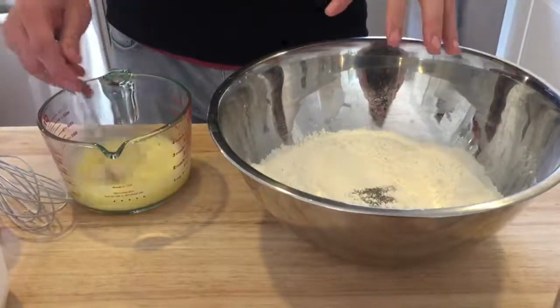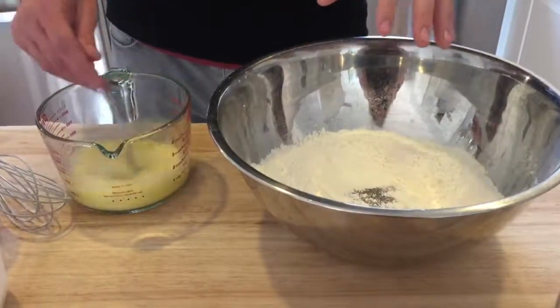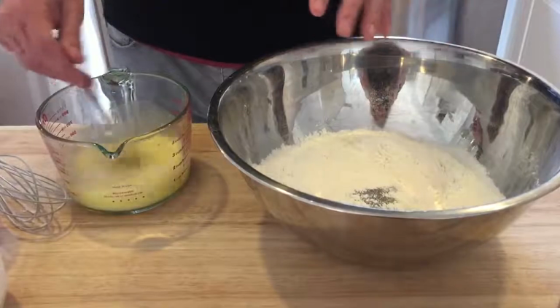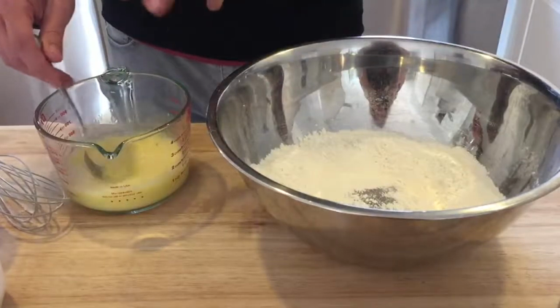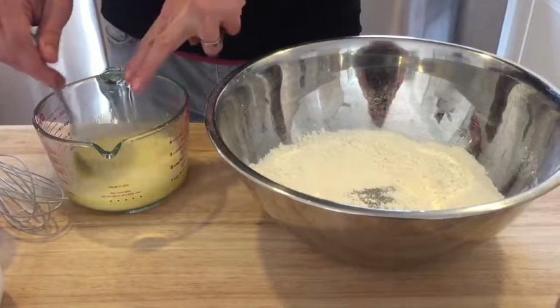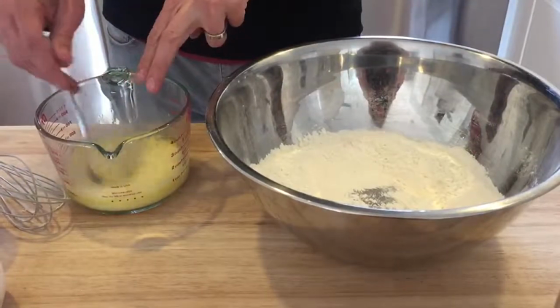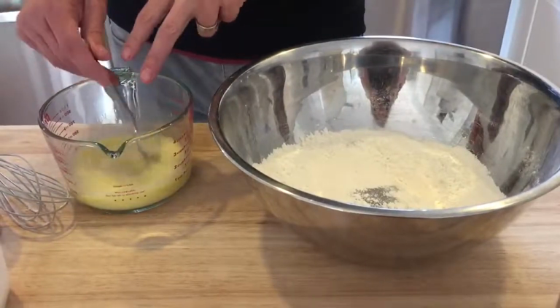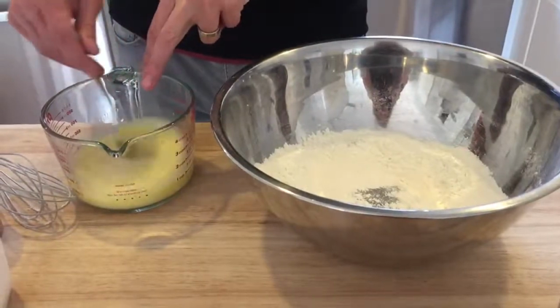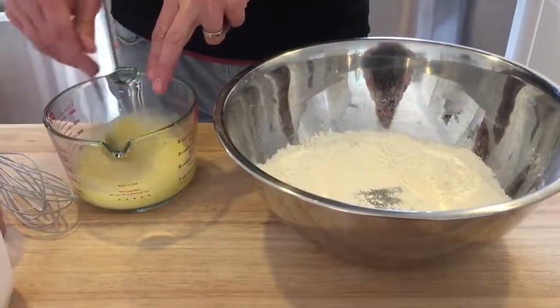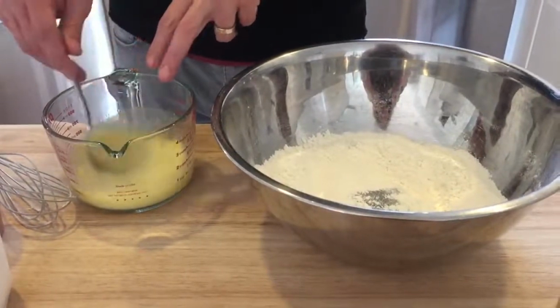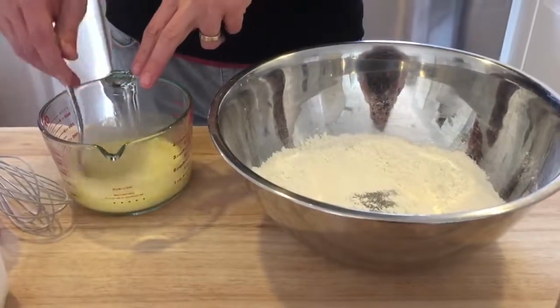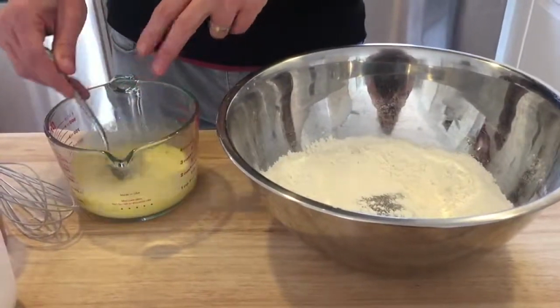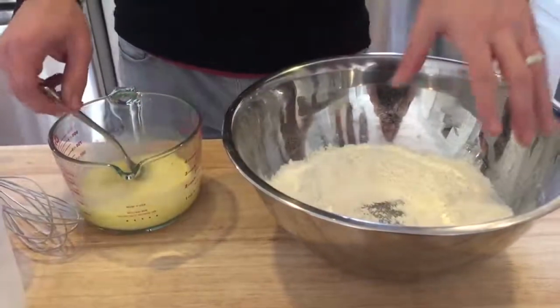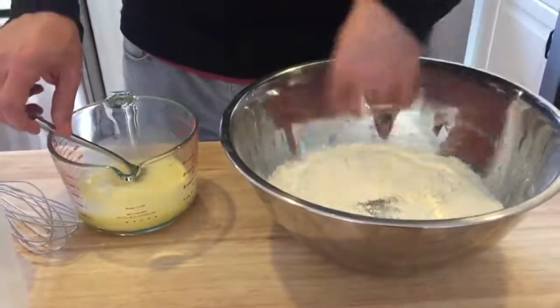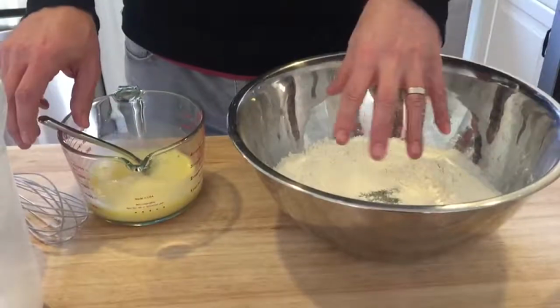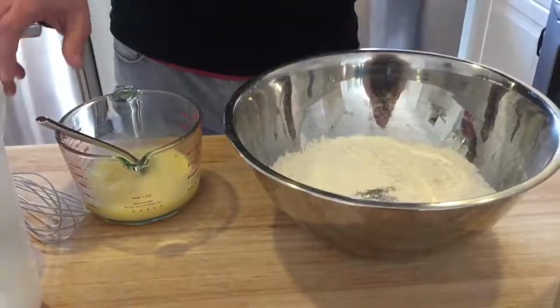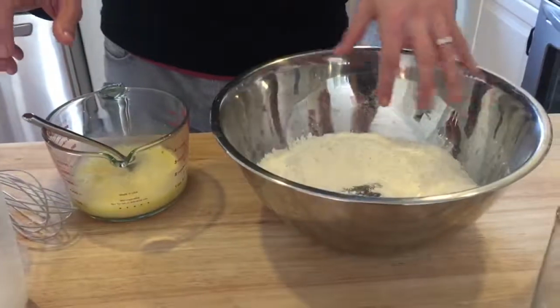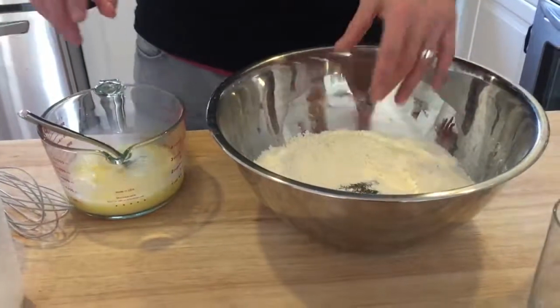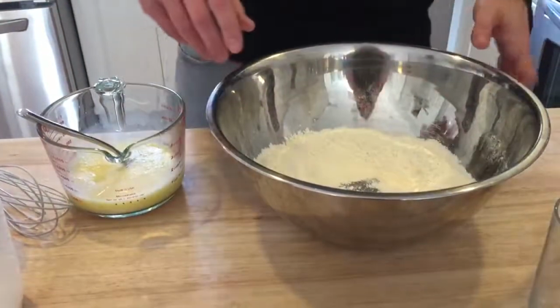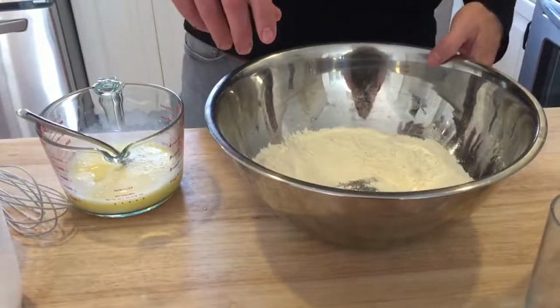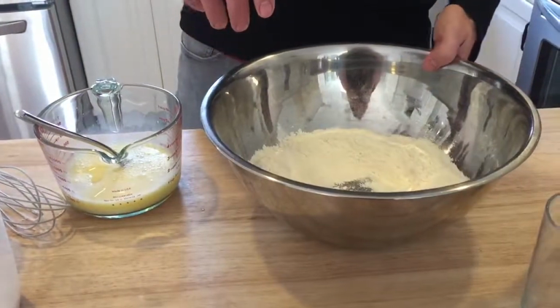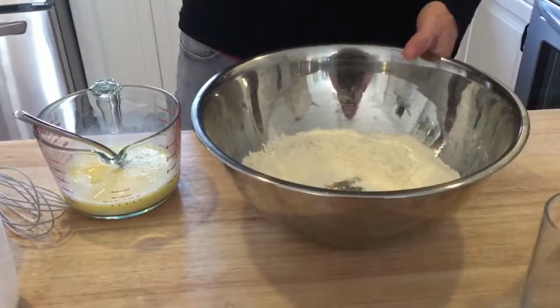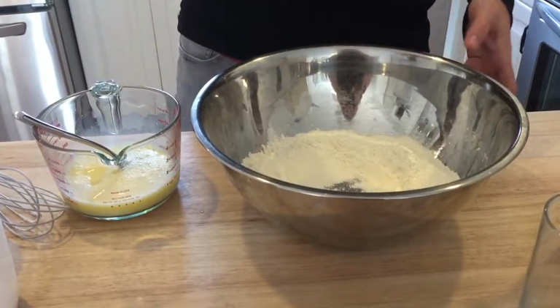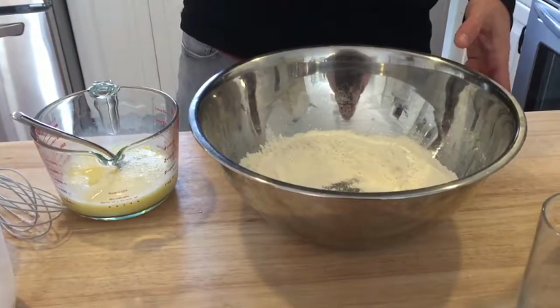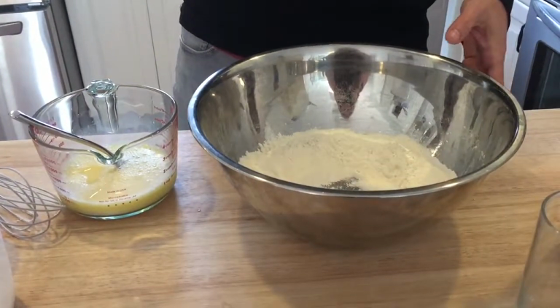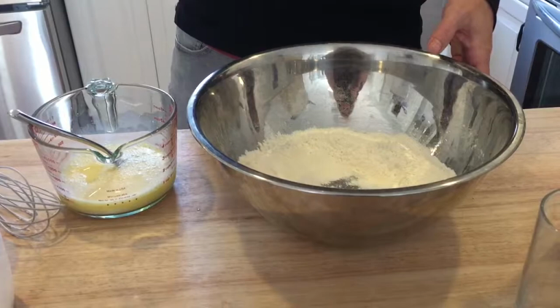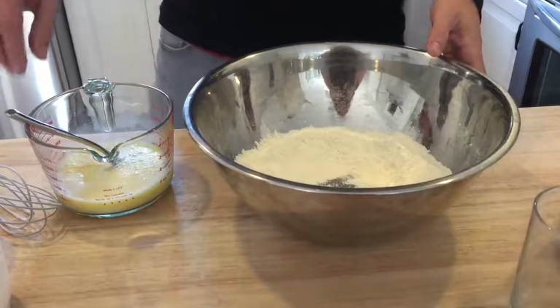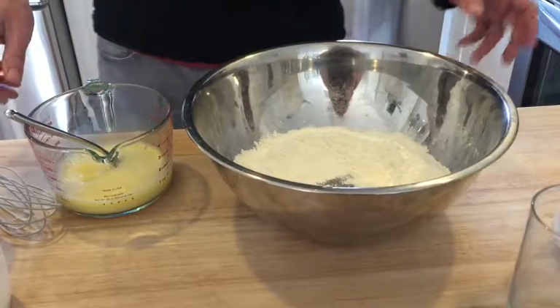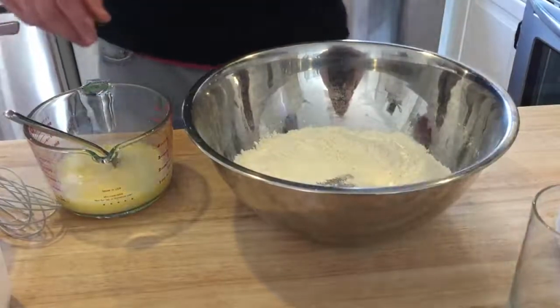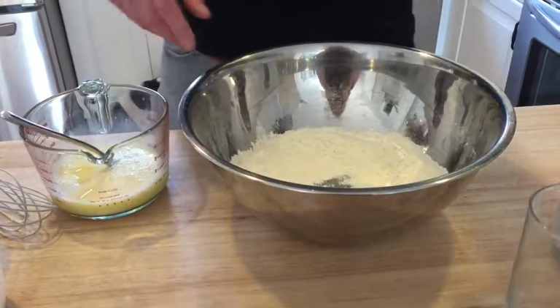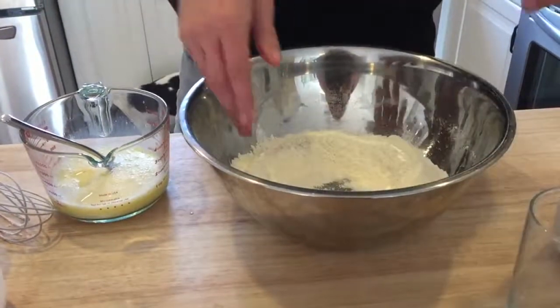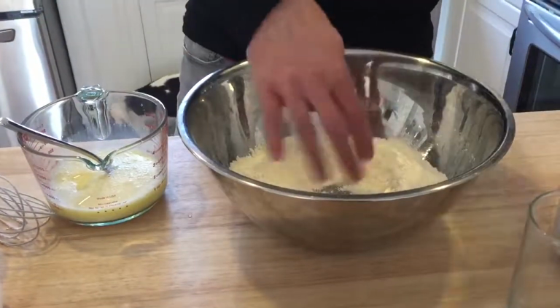Since this is ramen, we use totally different proportions. This is two eggs and half a cup of warm water, and three cups of all-purpose flour, a teaspoon of salt, and a teaspoon of baking soda.